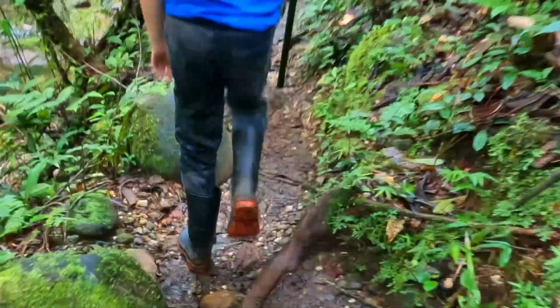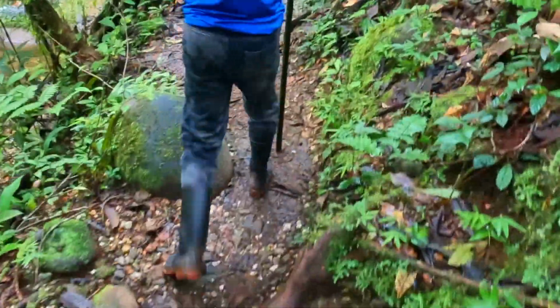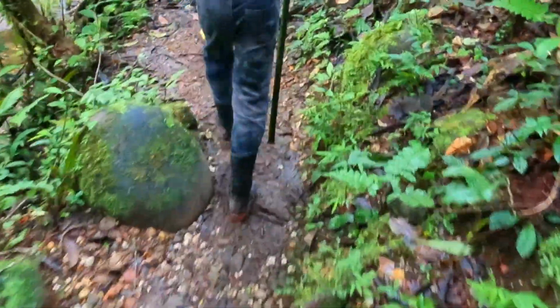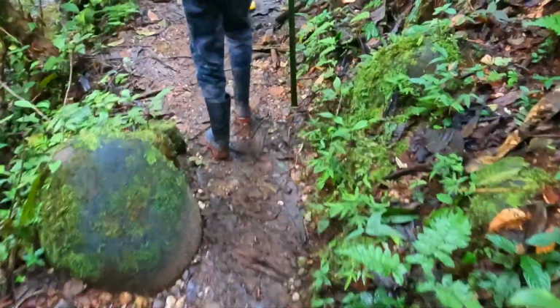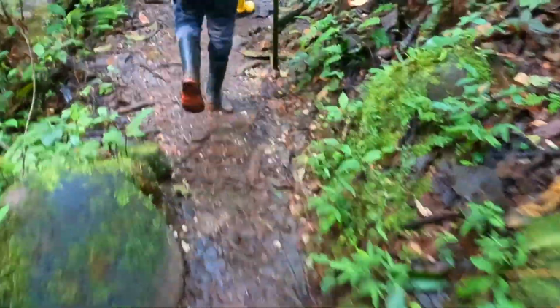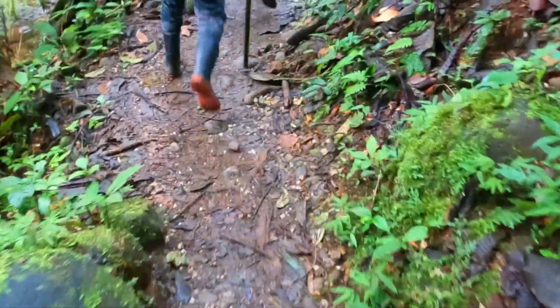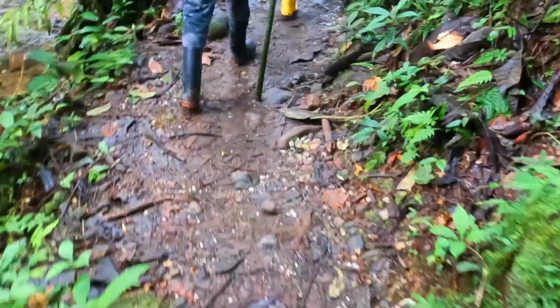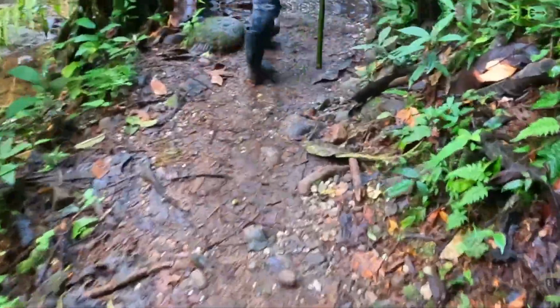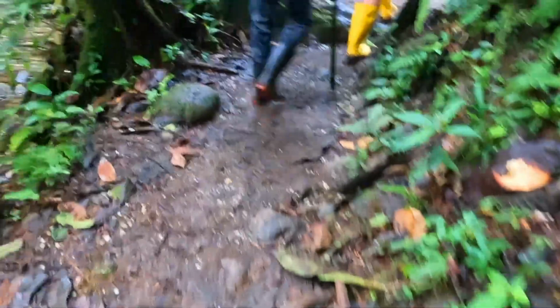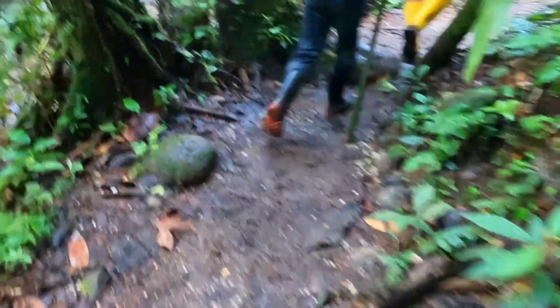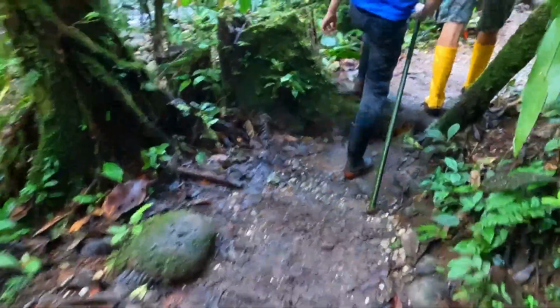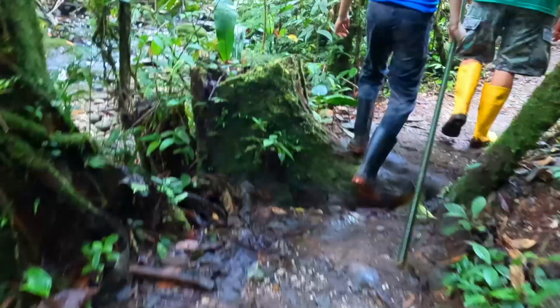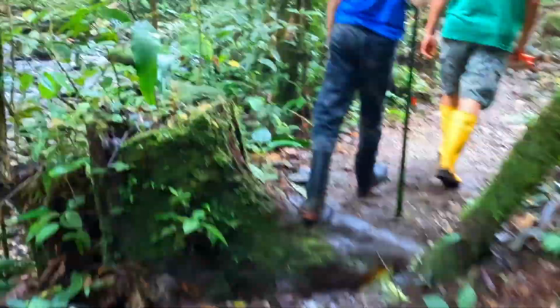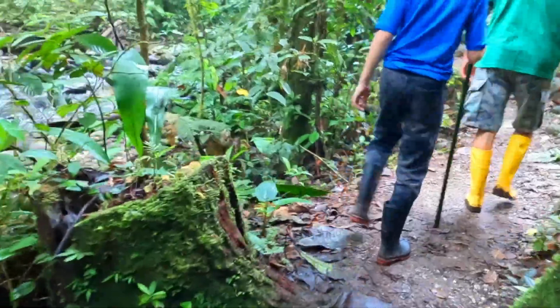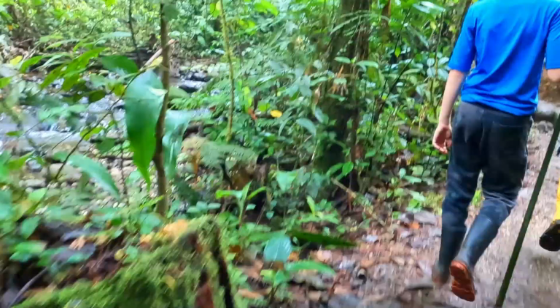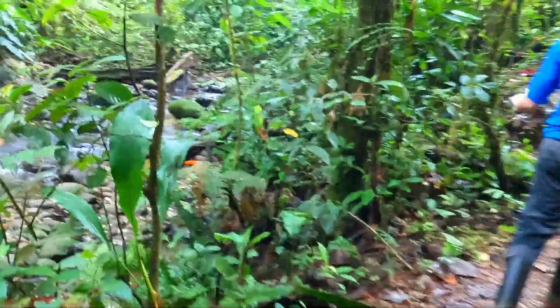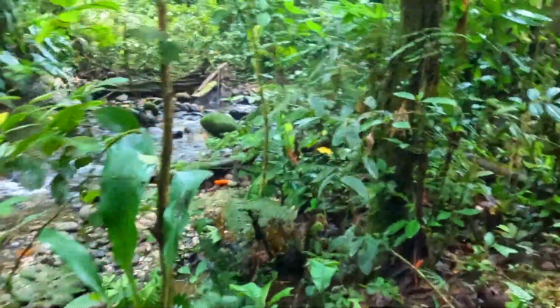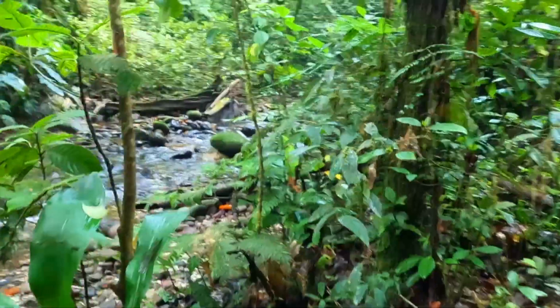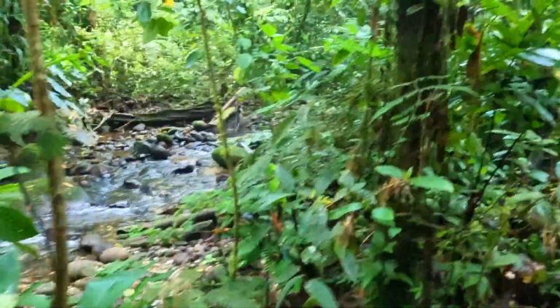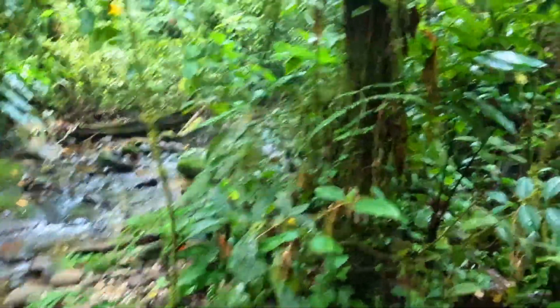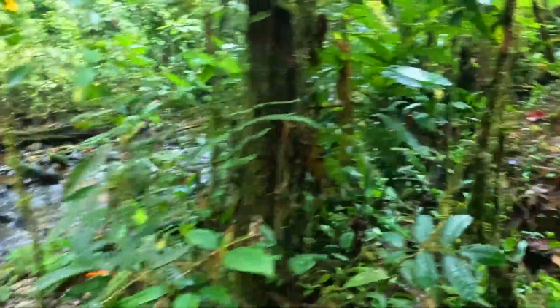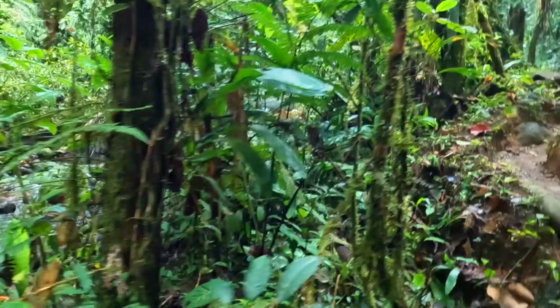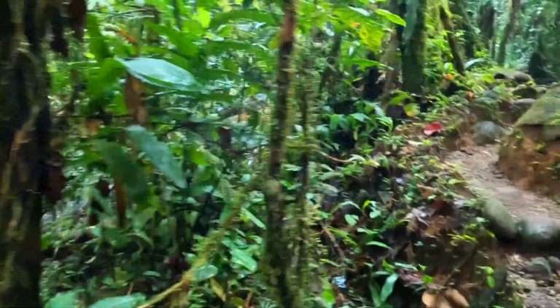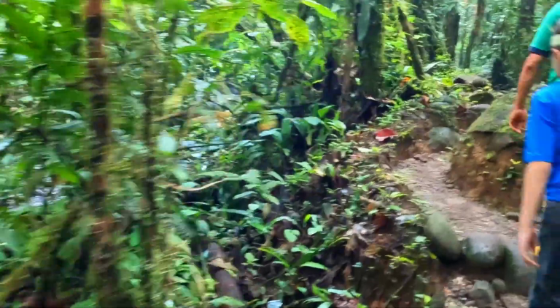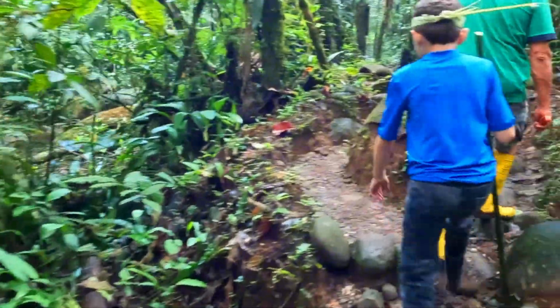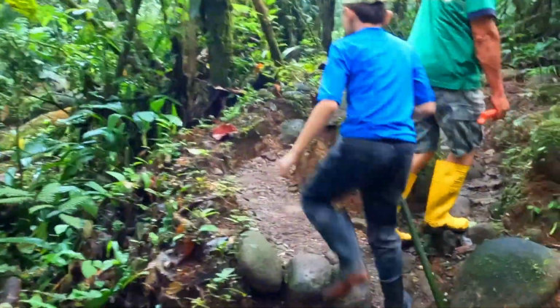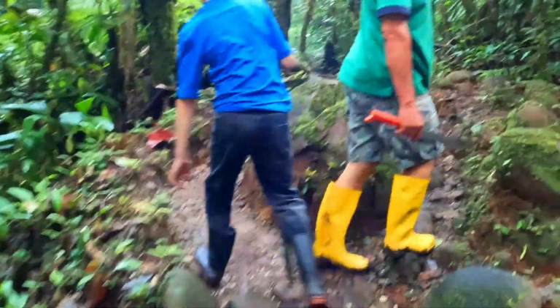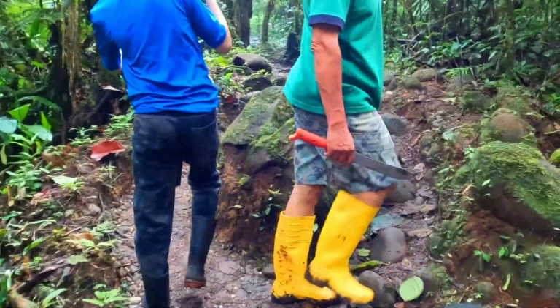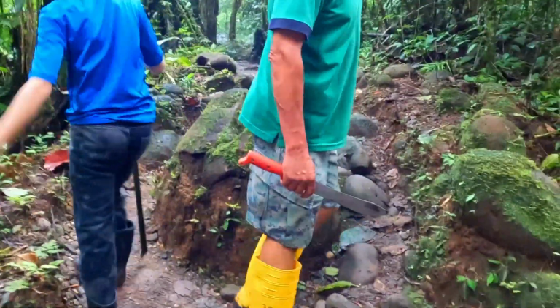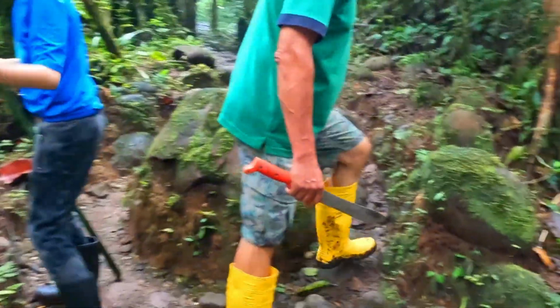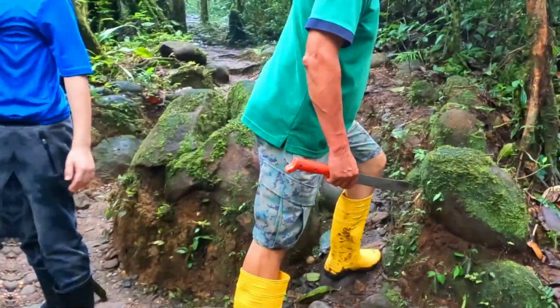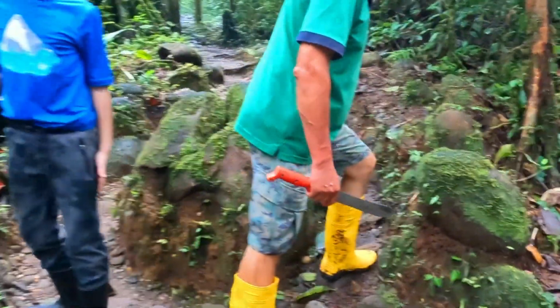Now we just need to follow — we're basically following the river. Oh, this water is green from the waterfall. All we need to do is follow this.